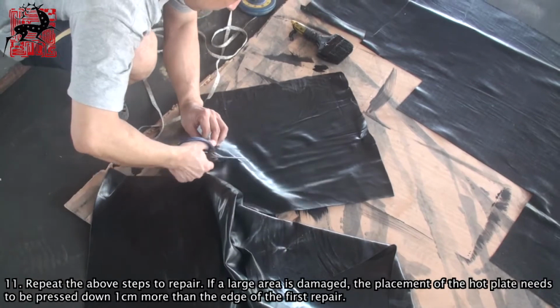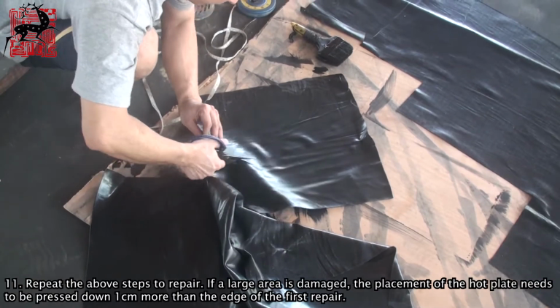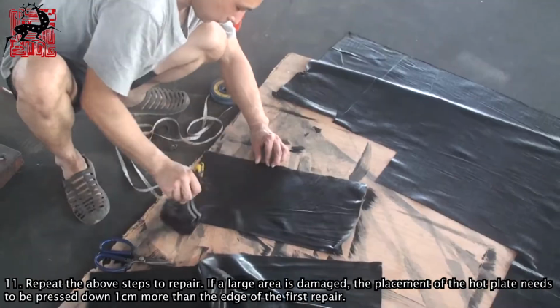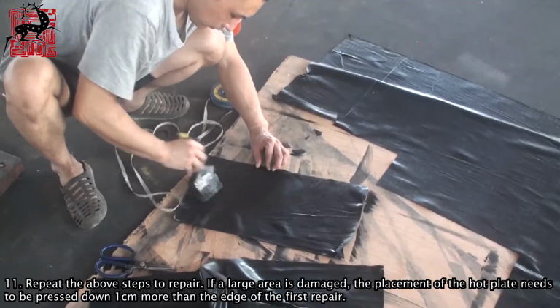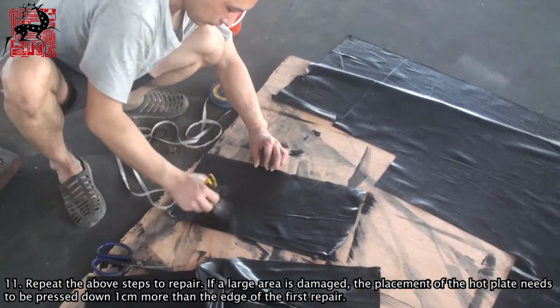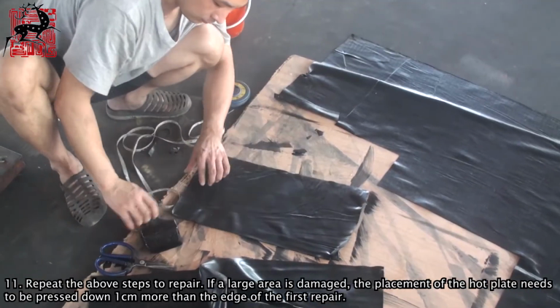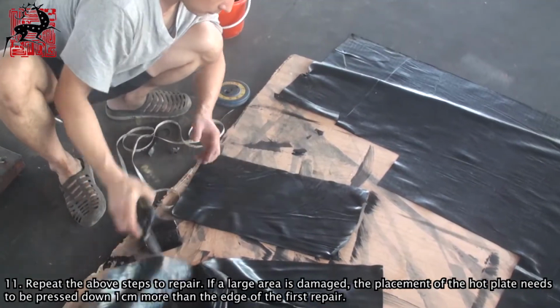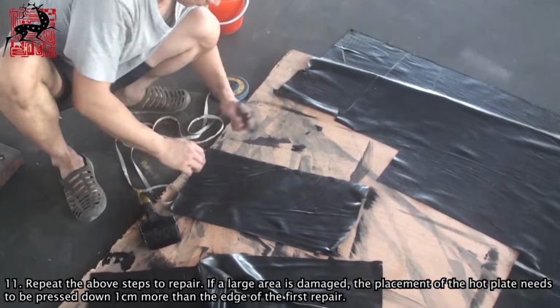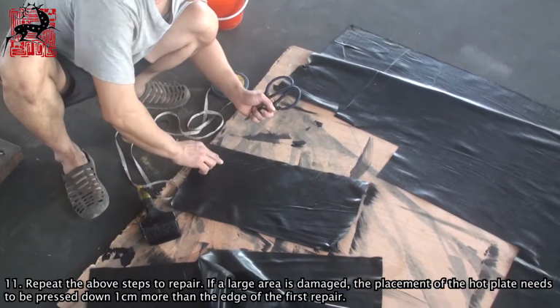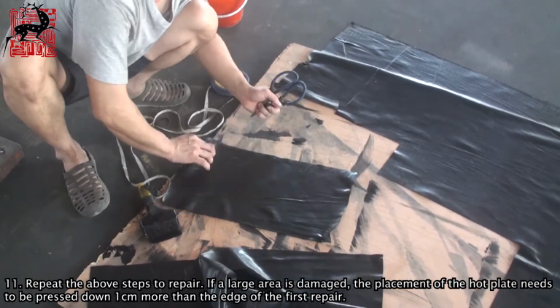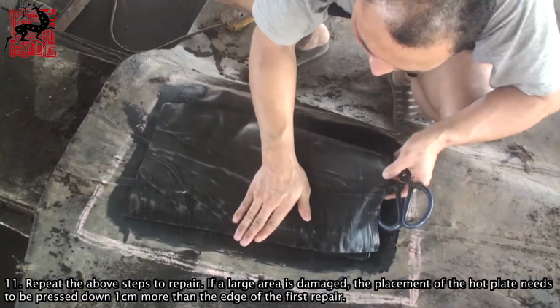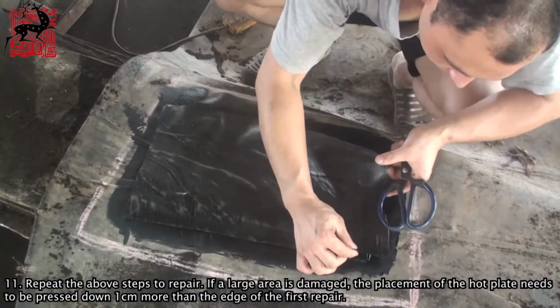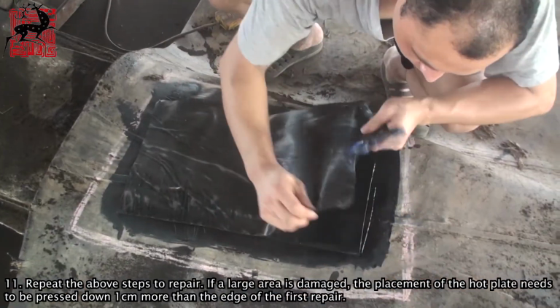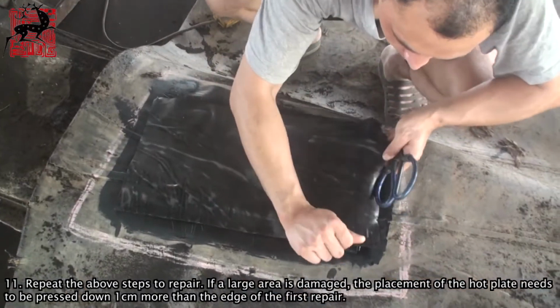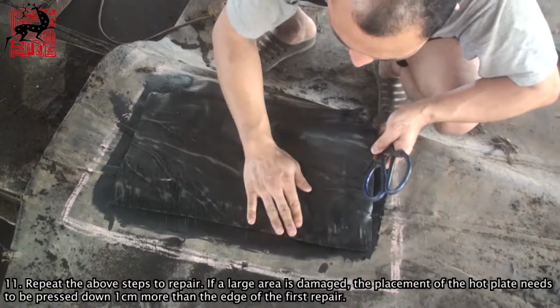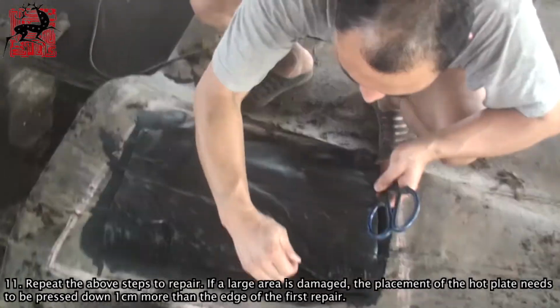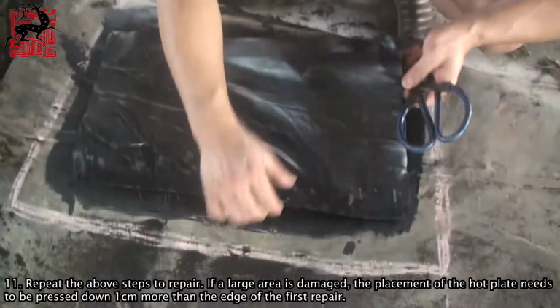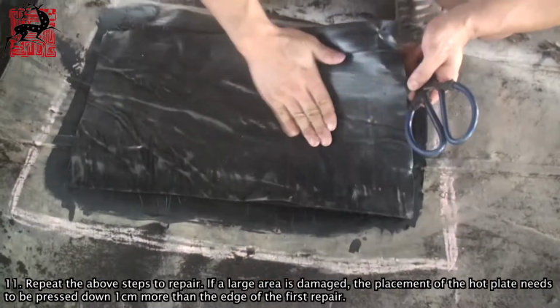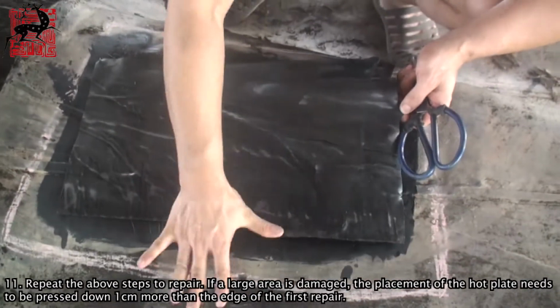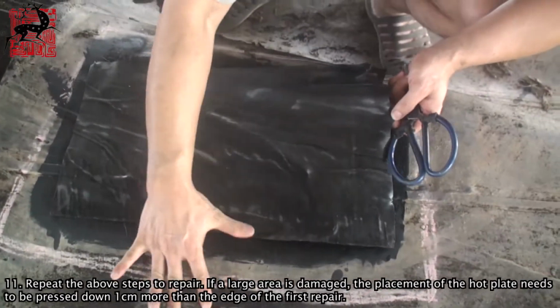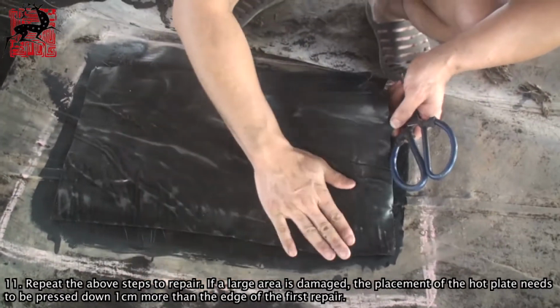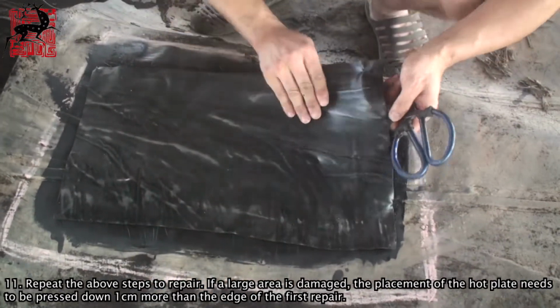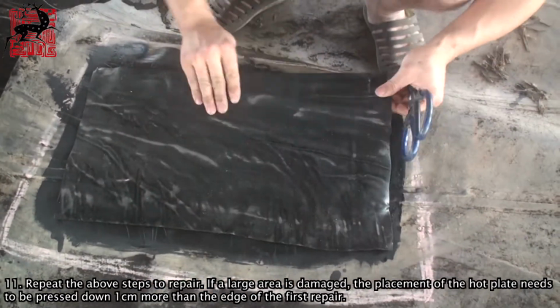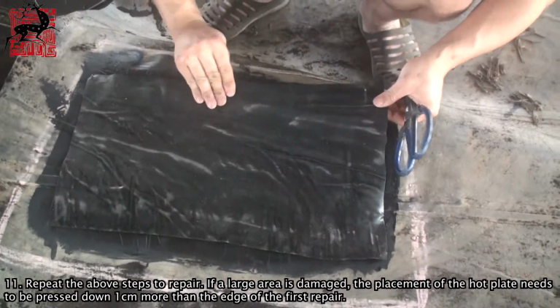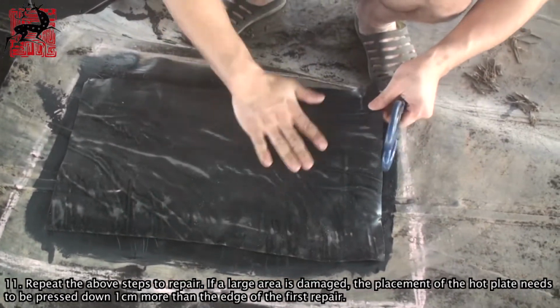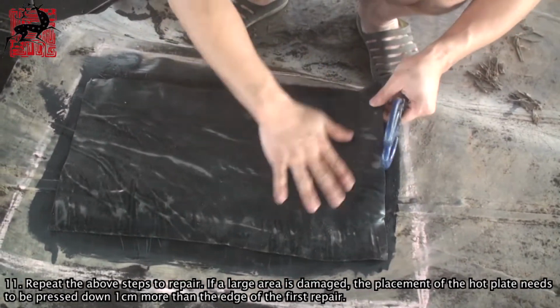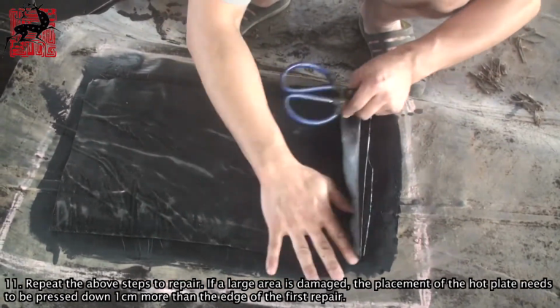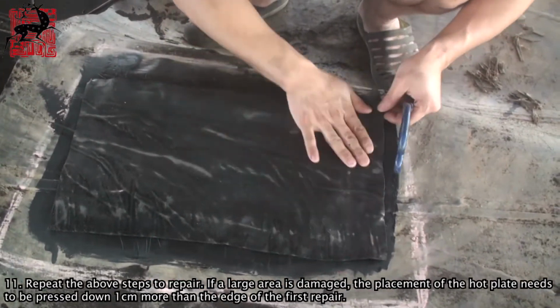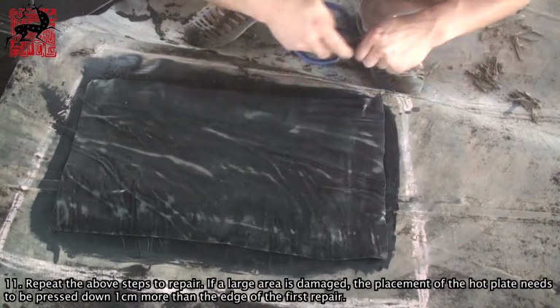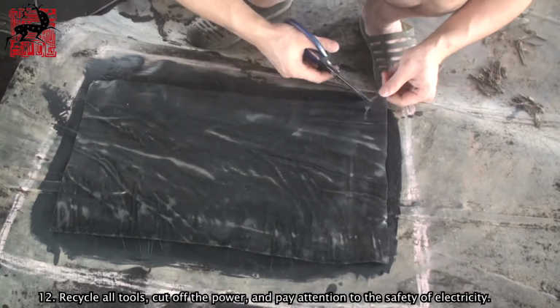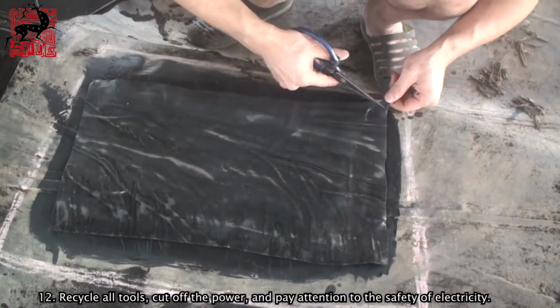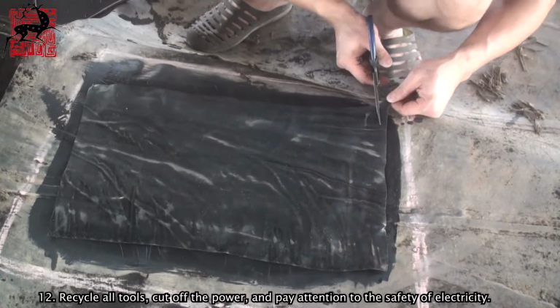Step 11: Repeat the above steps to repair. If a large area is damaged, the placement of the hot plate needs to be pressed down one centimeter more than the edge of the first repair.